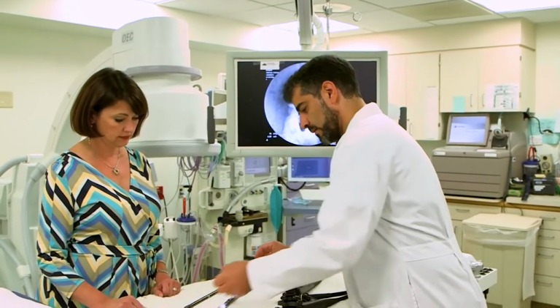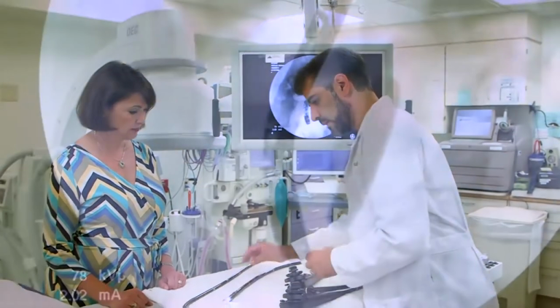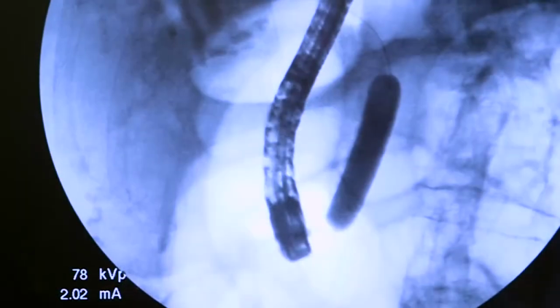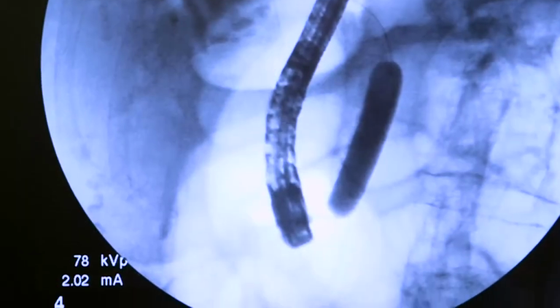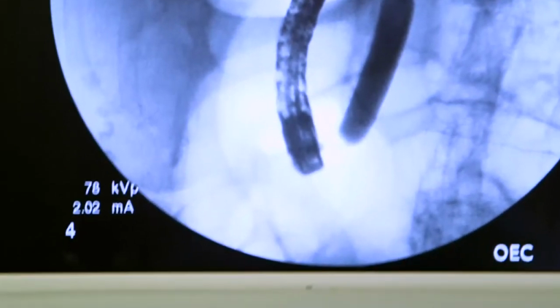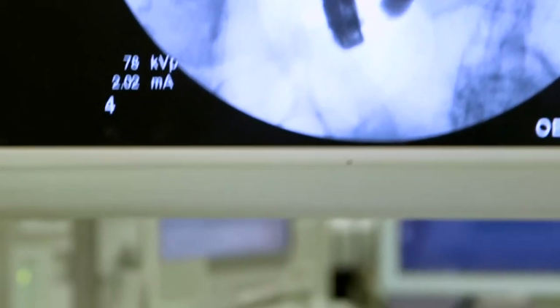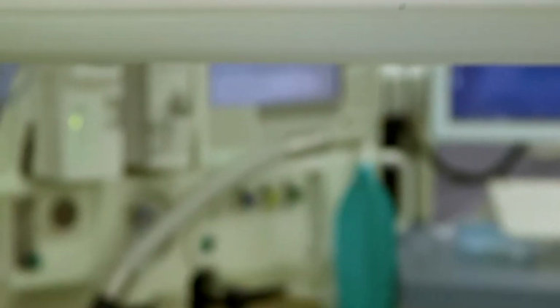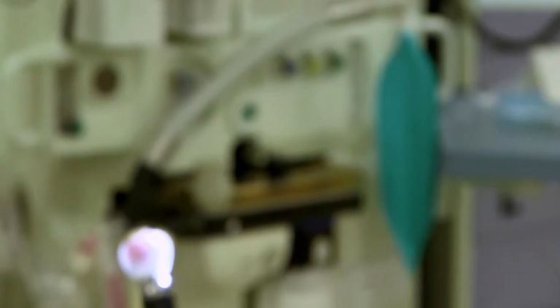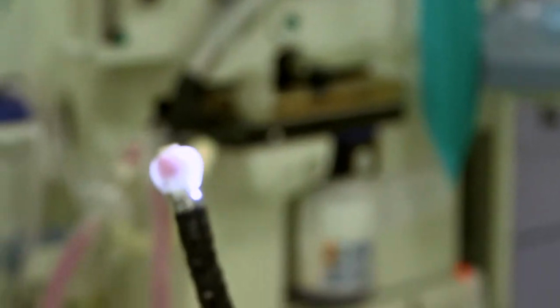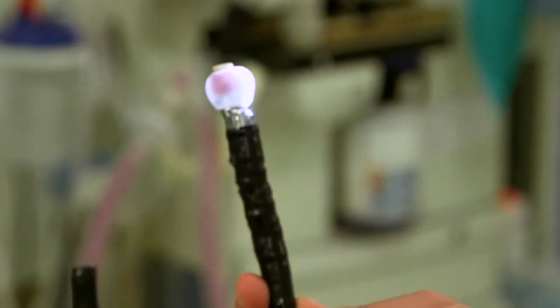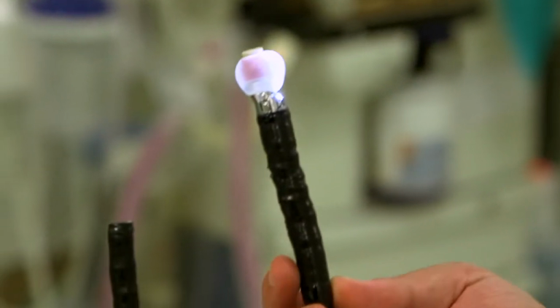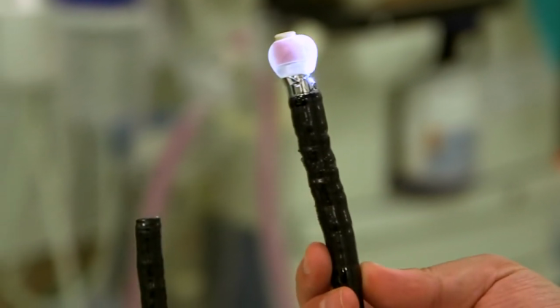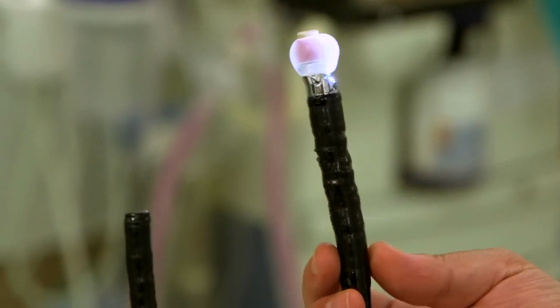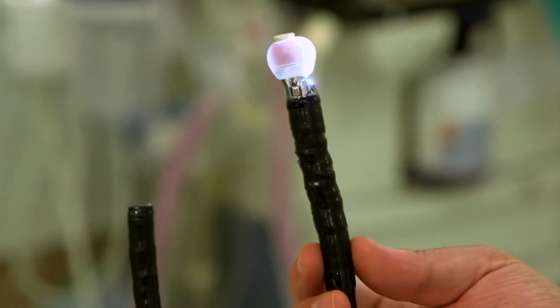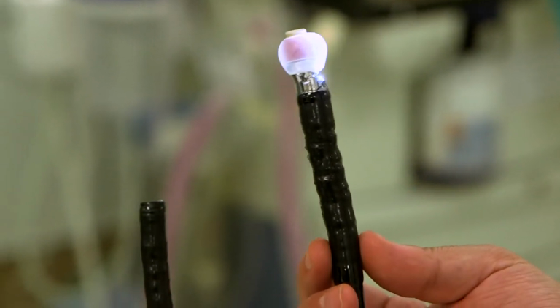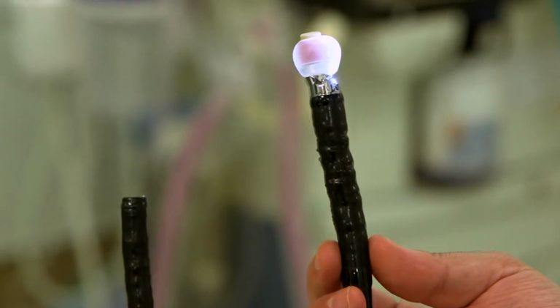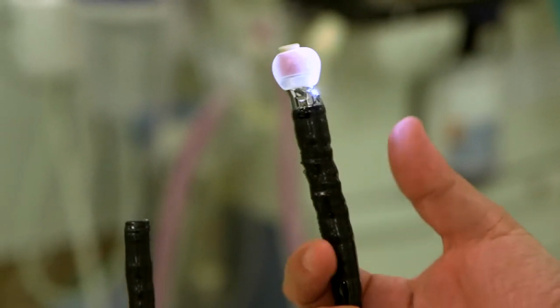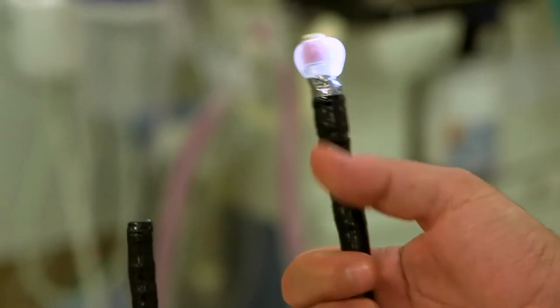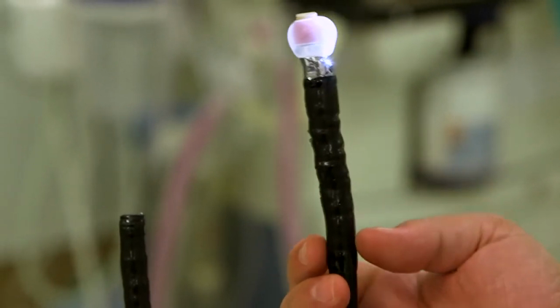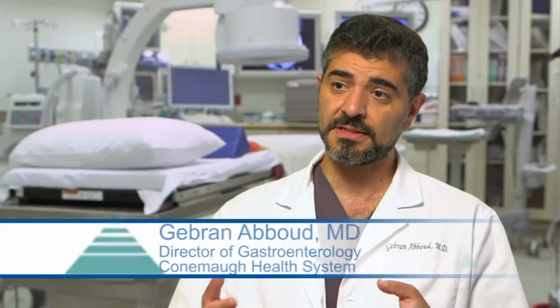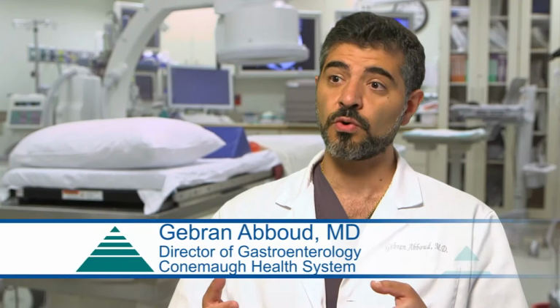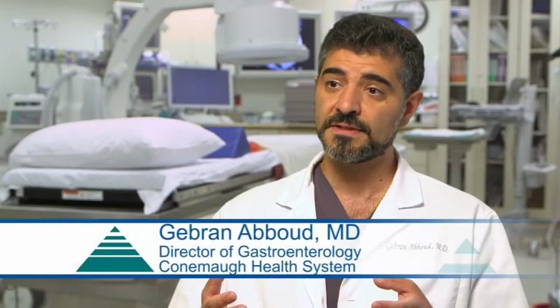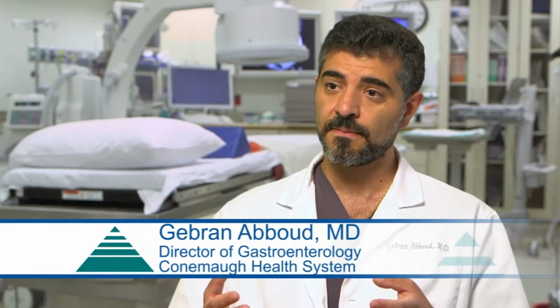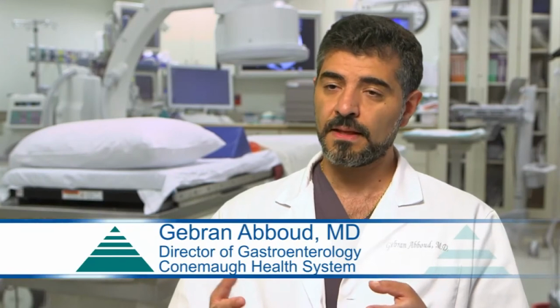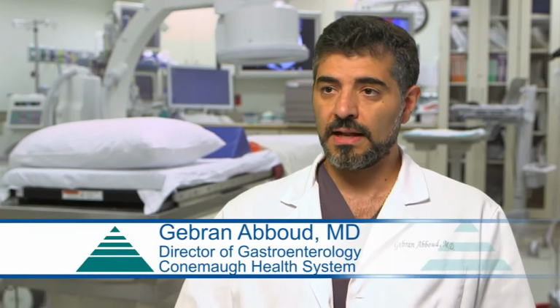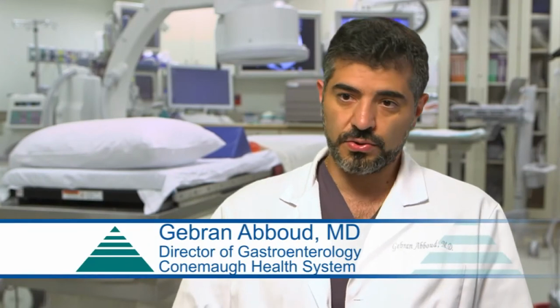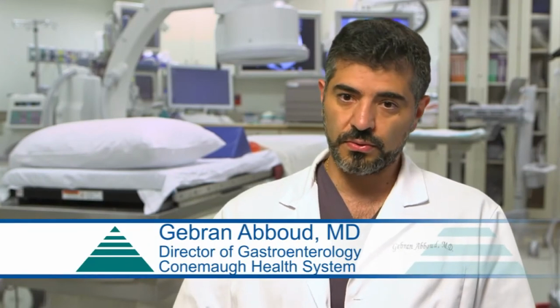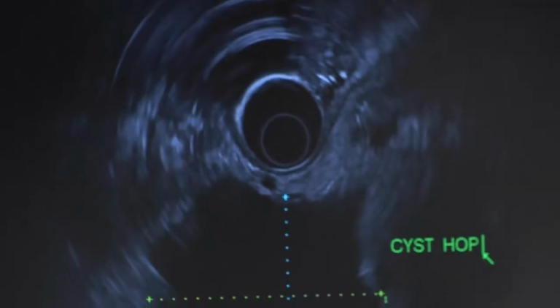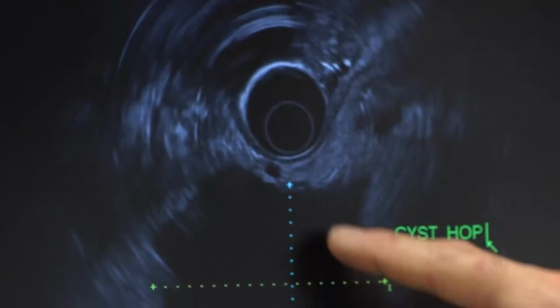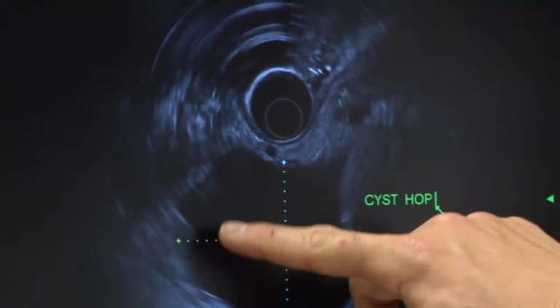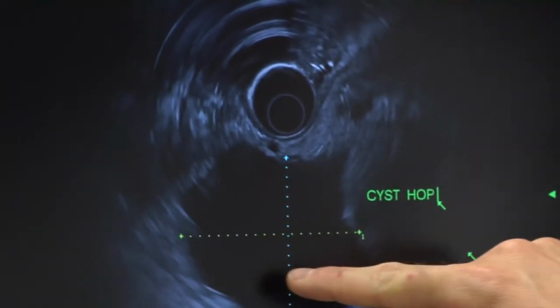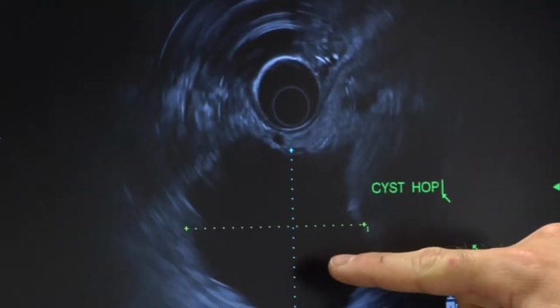An endoscopic ultrasound is a thin tube with a camera at the end. At the tip of that tube there is also an ultrasound probe which emits sound waves that allow us to obtain detailed images.